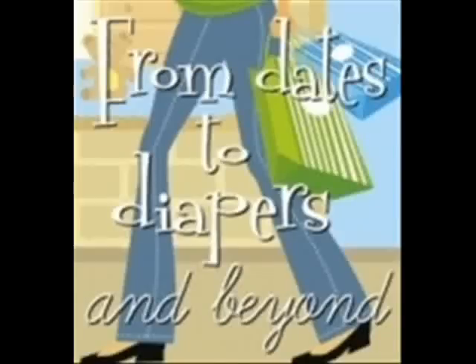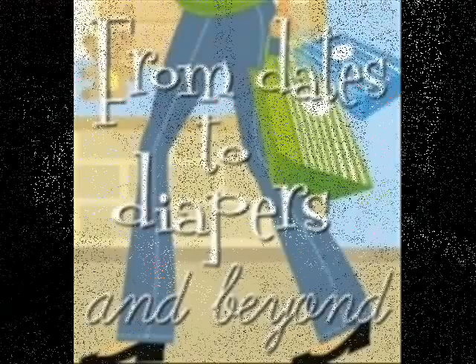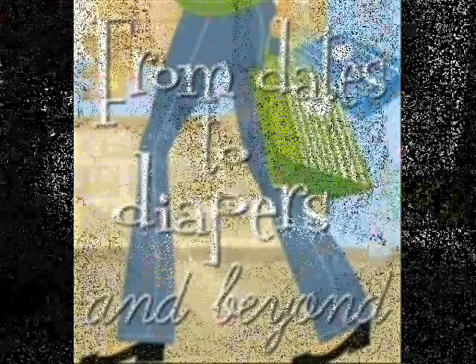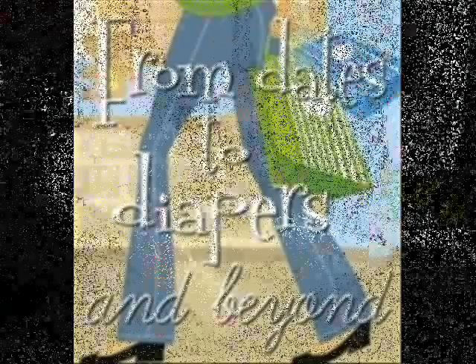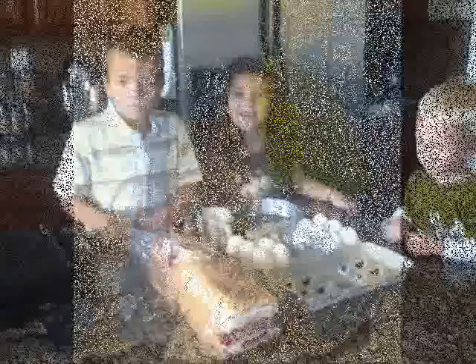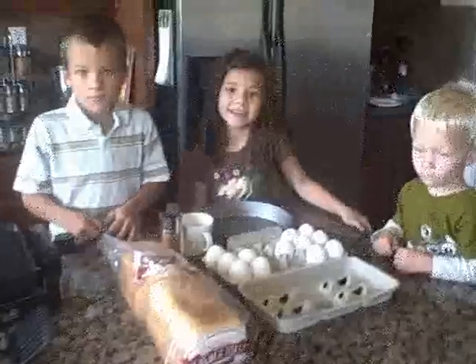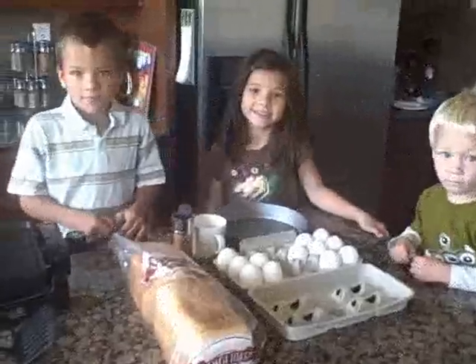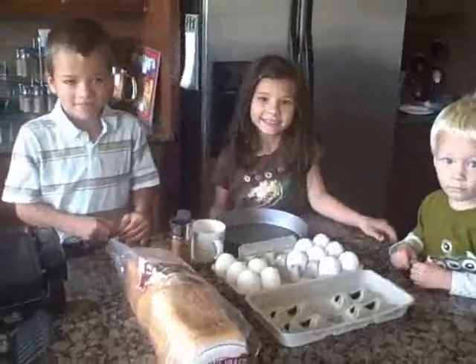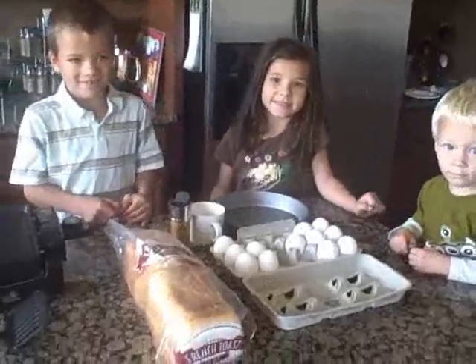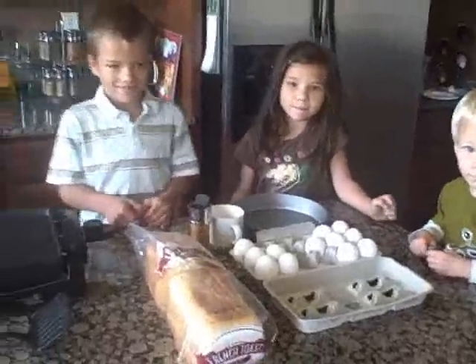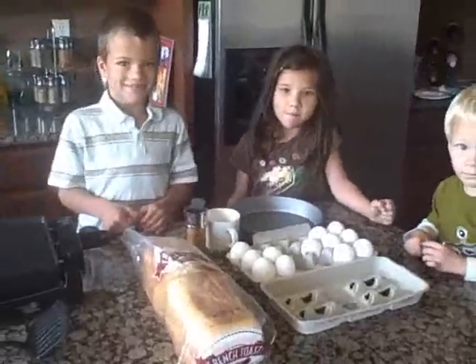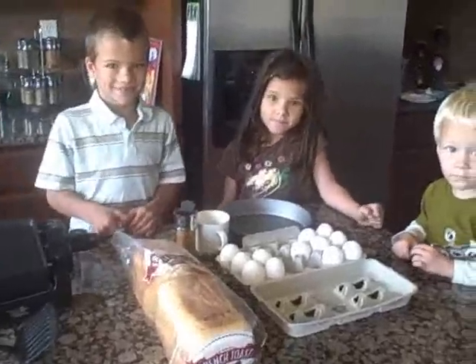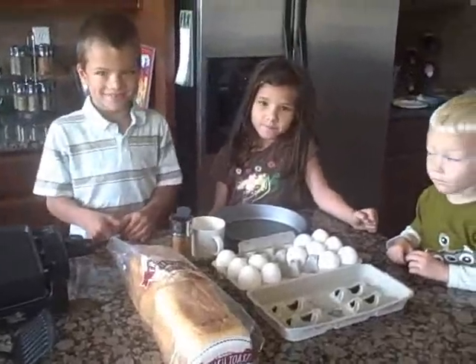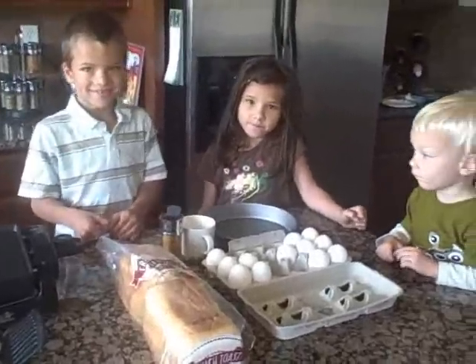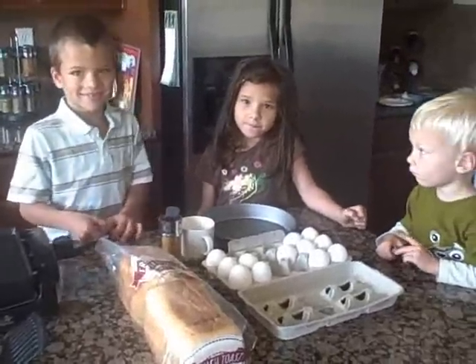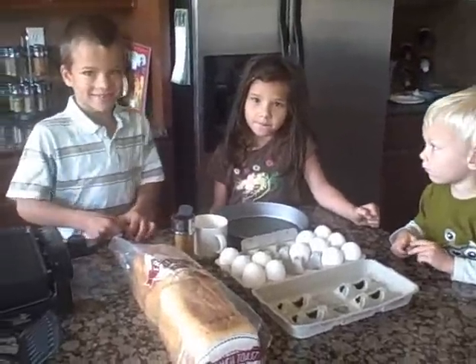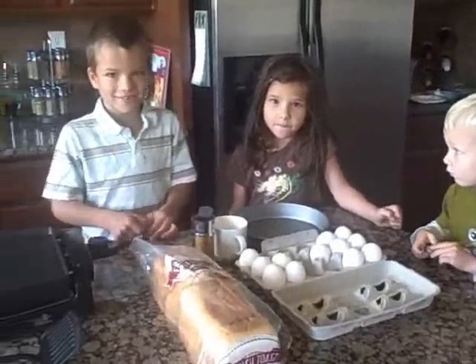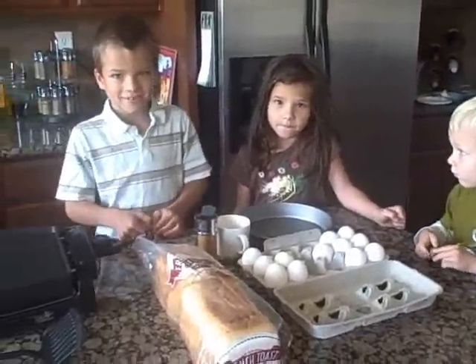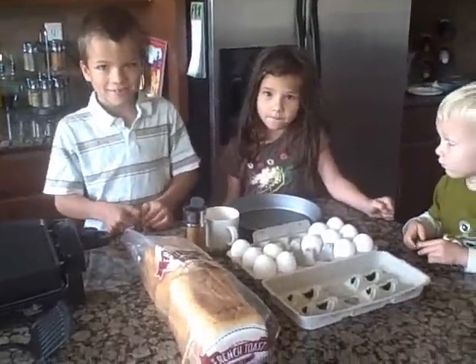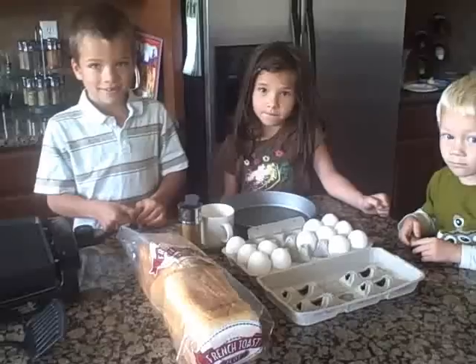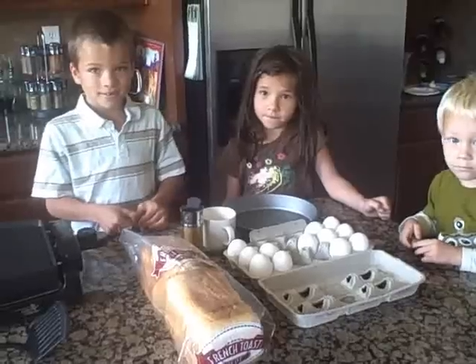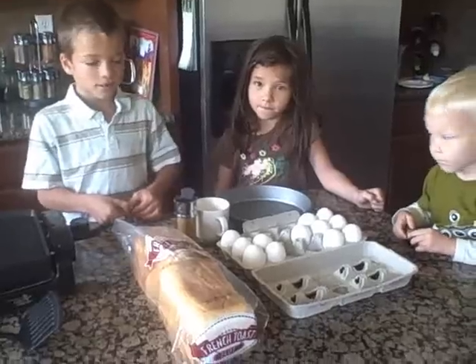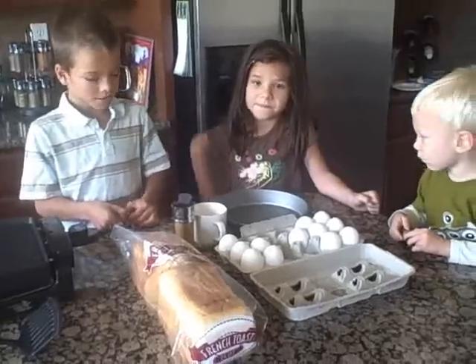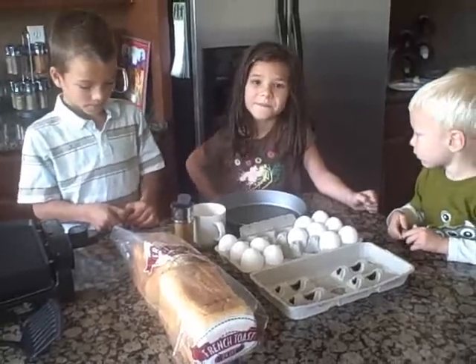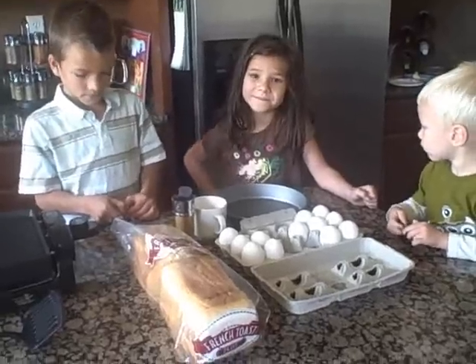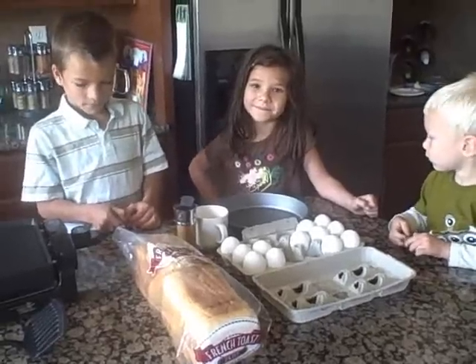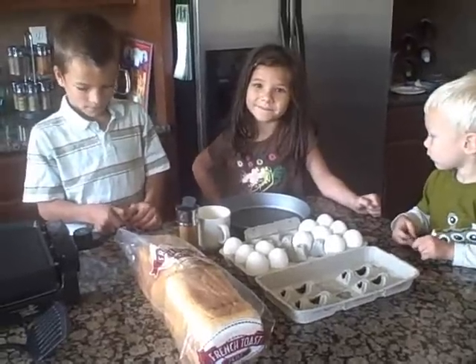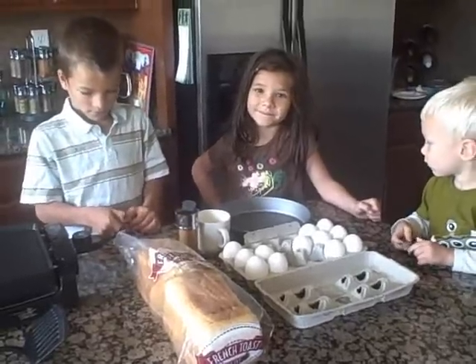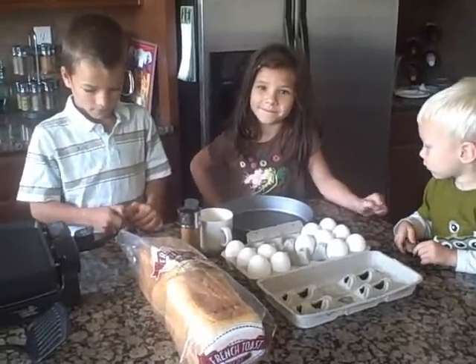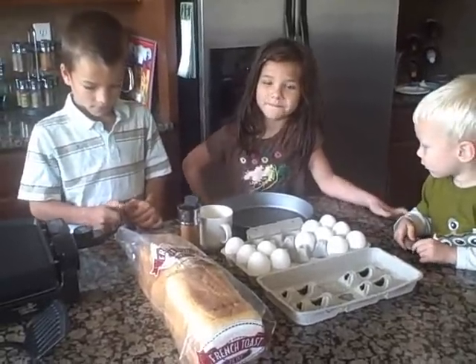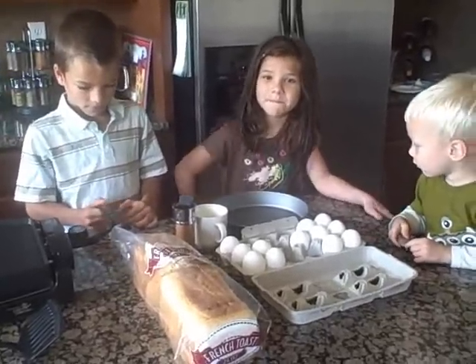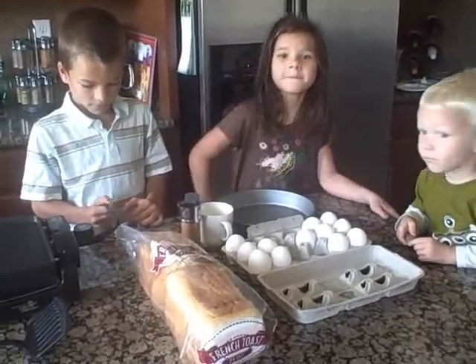Good morning. I'm here with my kids. We're gonna make French toast for breakfast this morning. Zach and Julie are gonna make French toast for breakfast this morning.